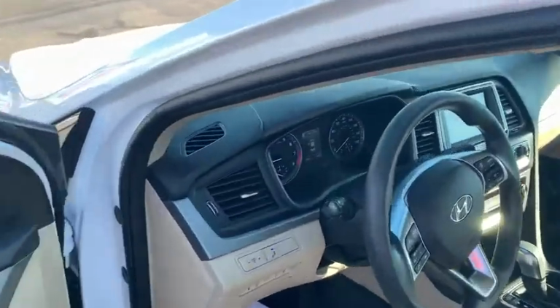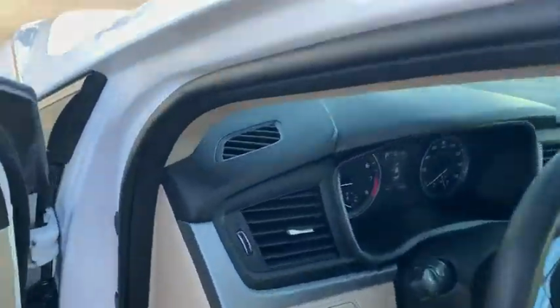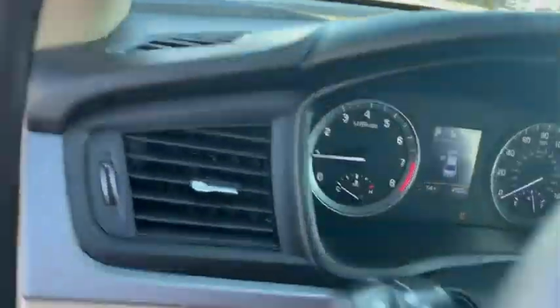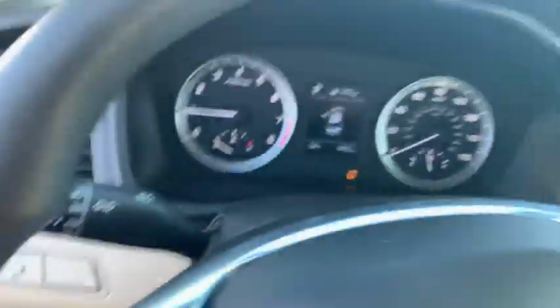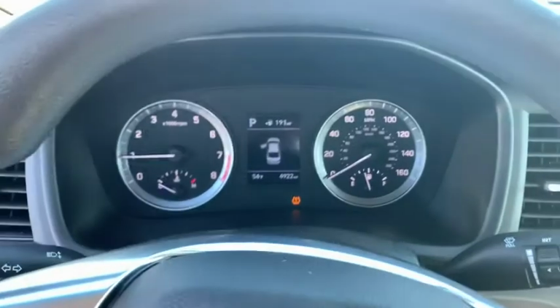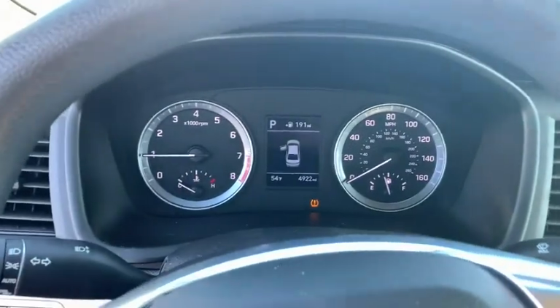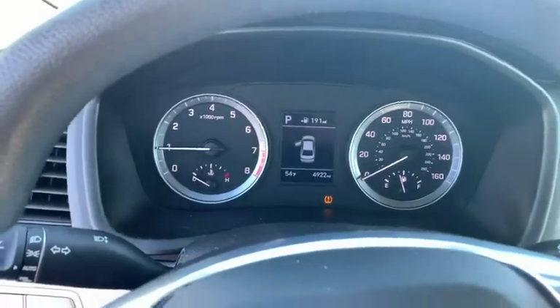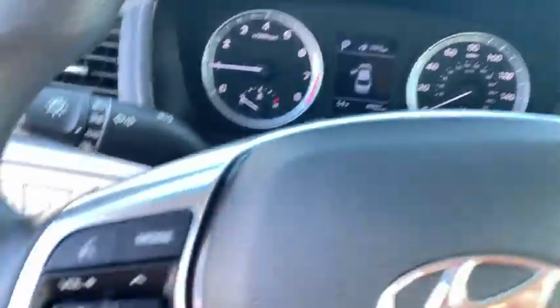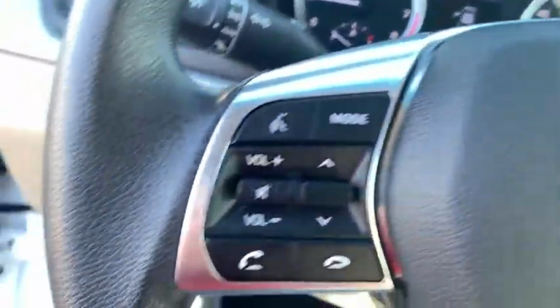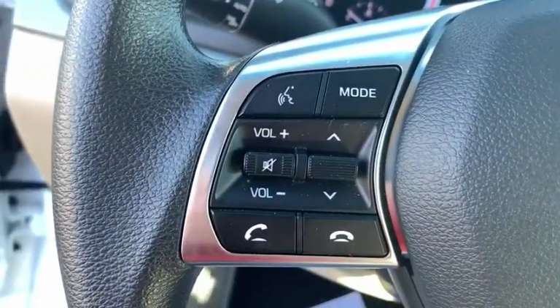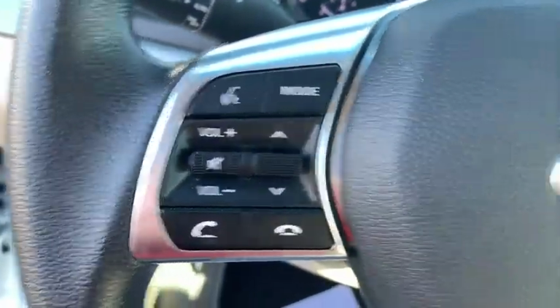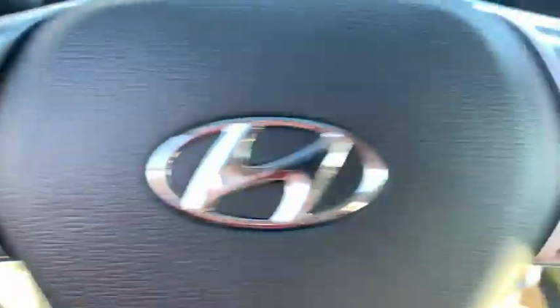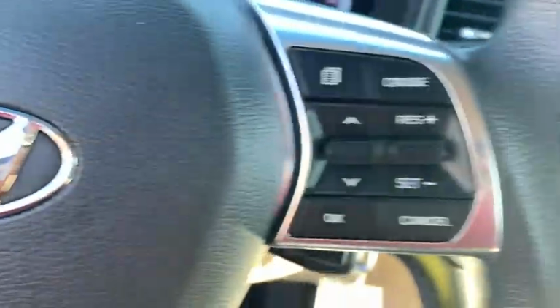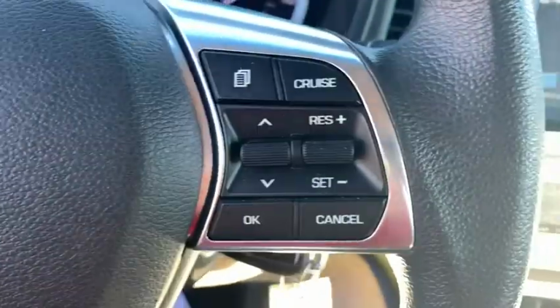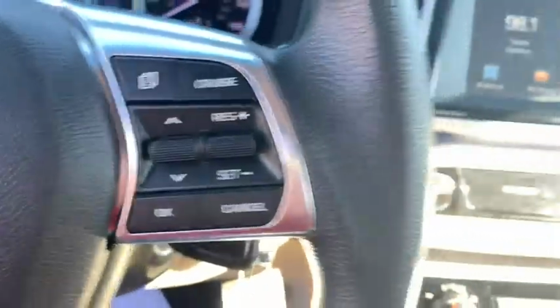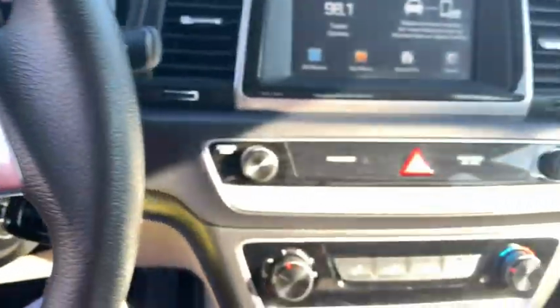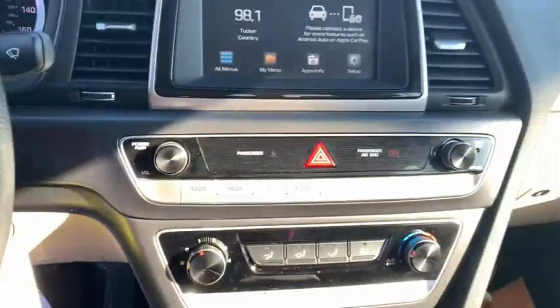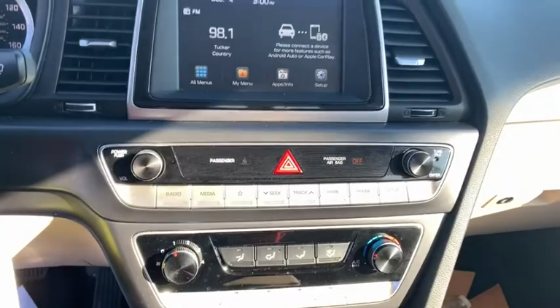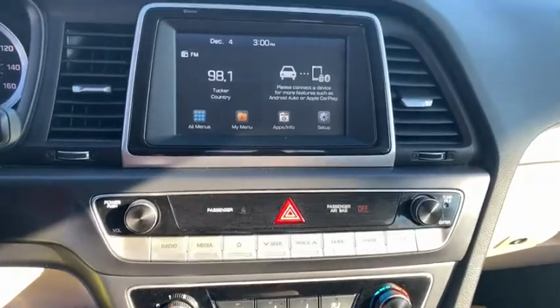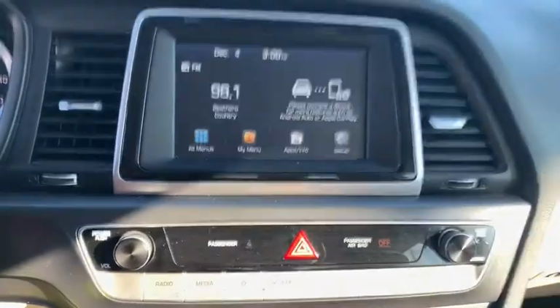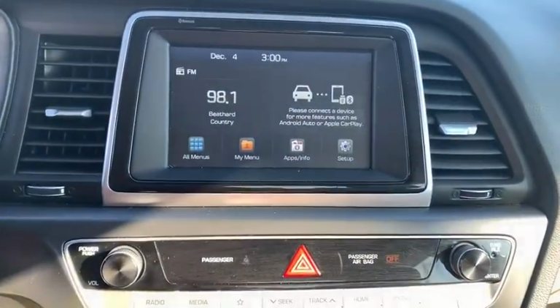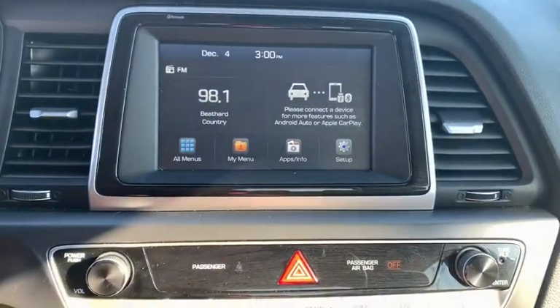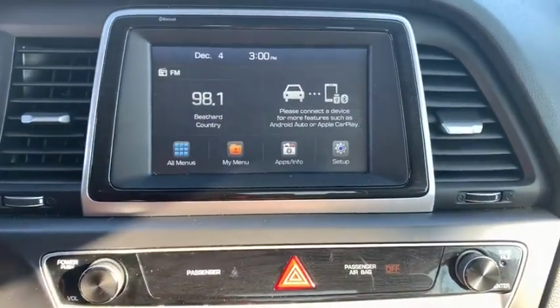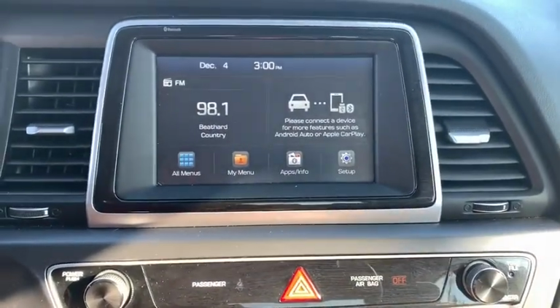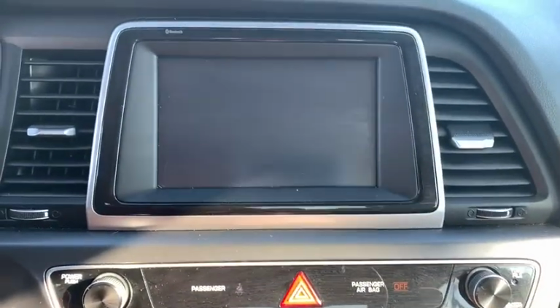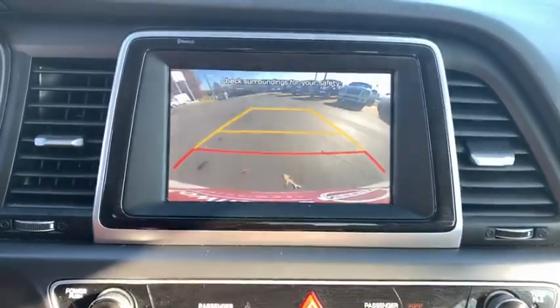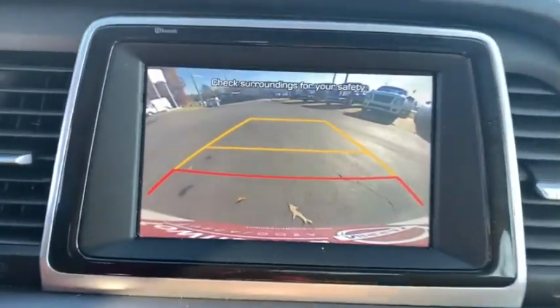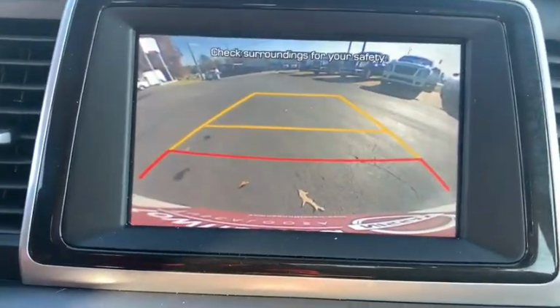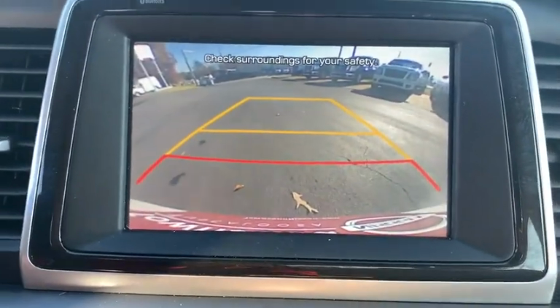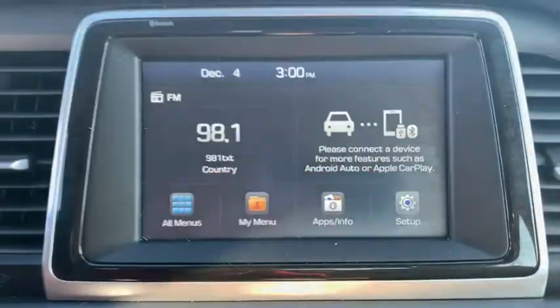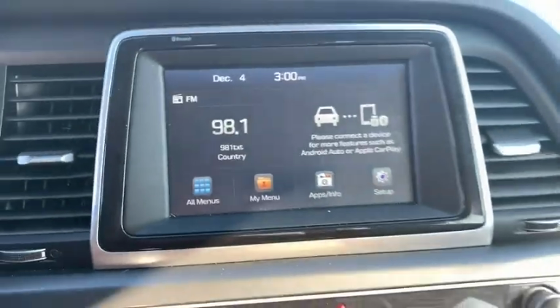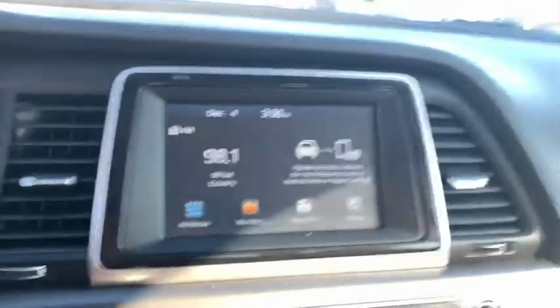This vehicle has less than 5,000 miles. Here are some of this vehicle's great options: keyless entry, backup camera, front wheel drive, clock, electronic stability control, trip computer, tachometer.